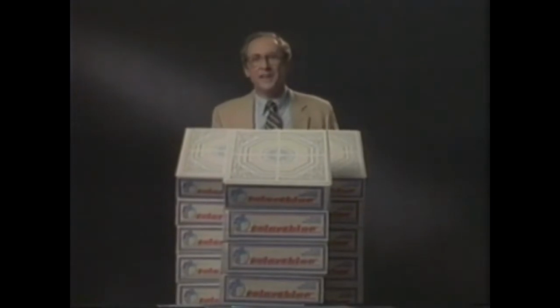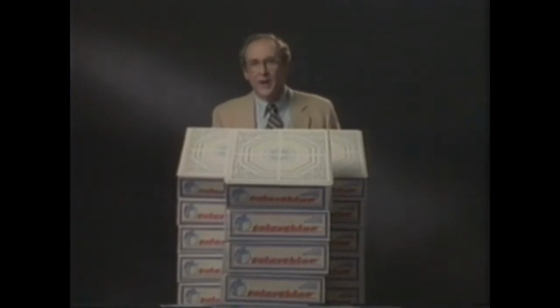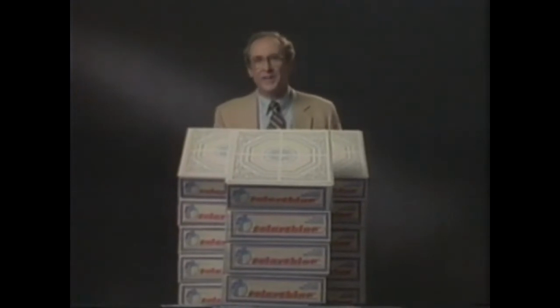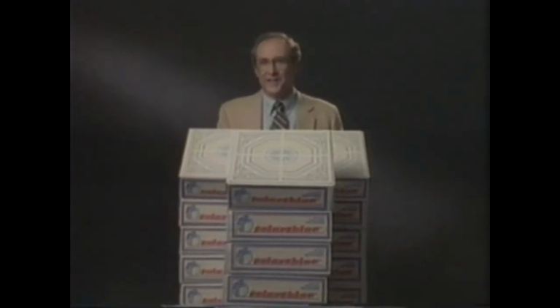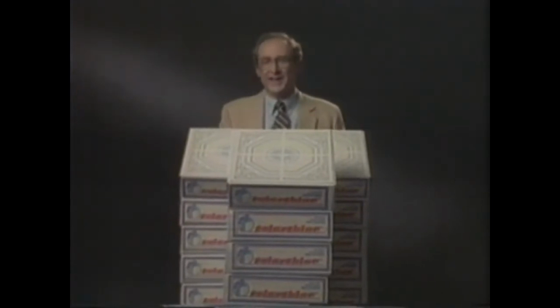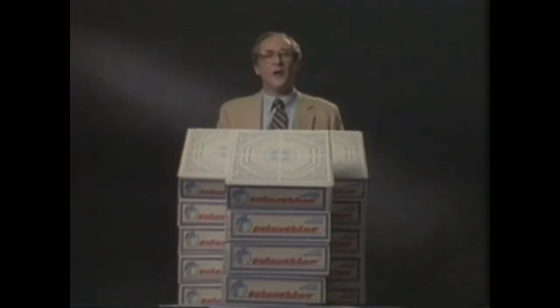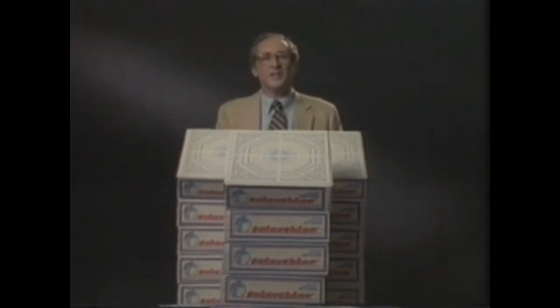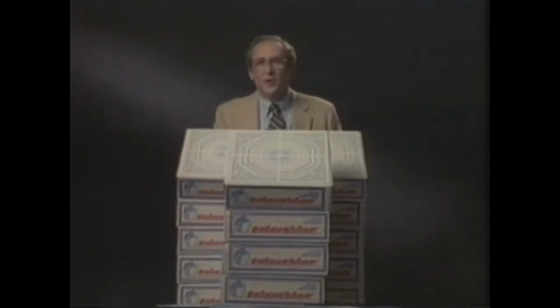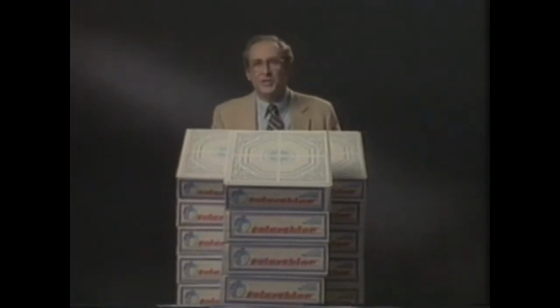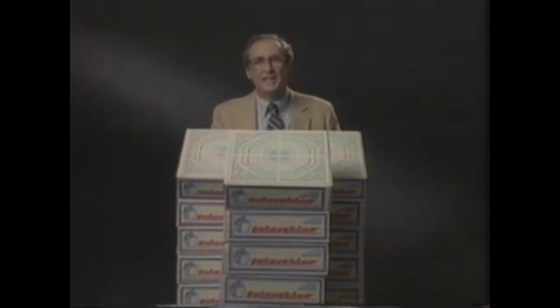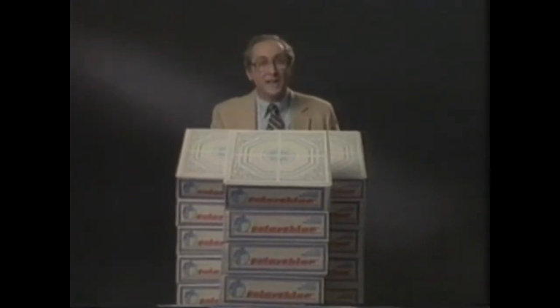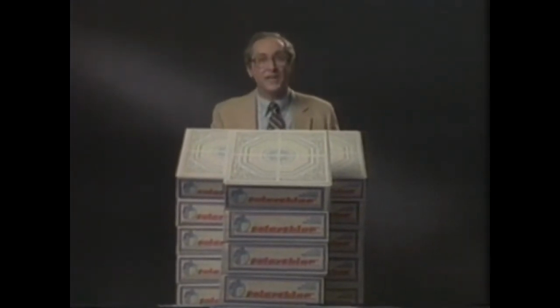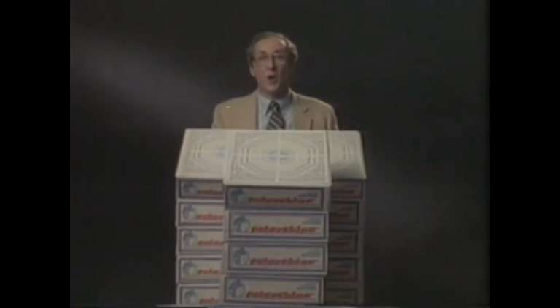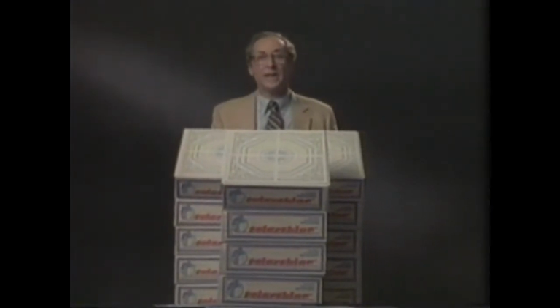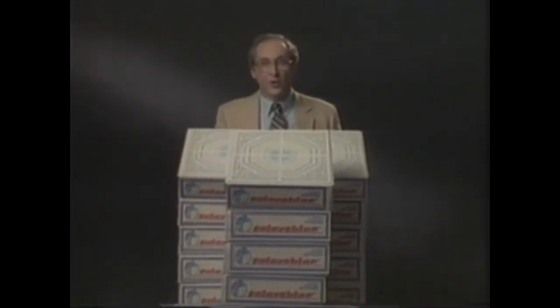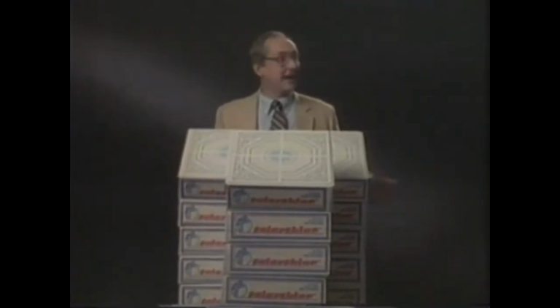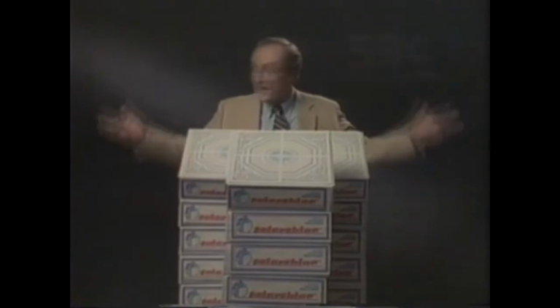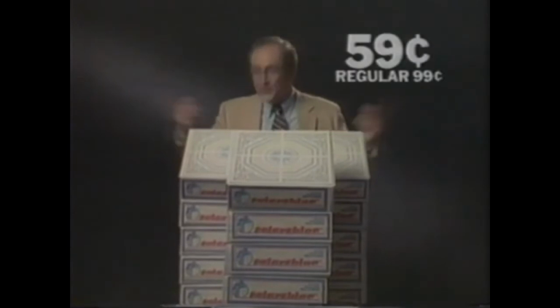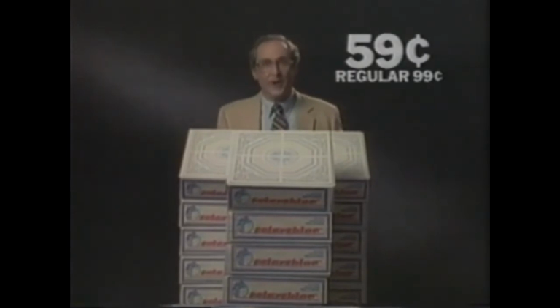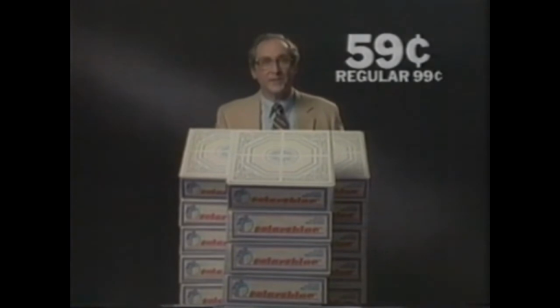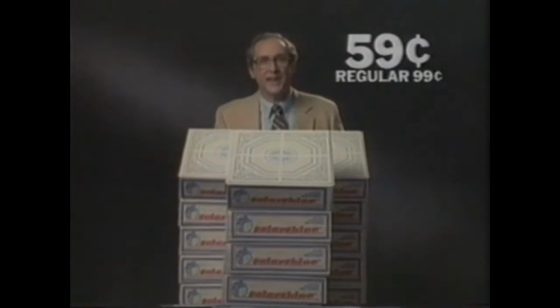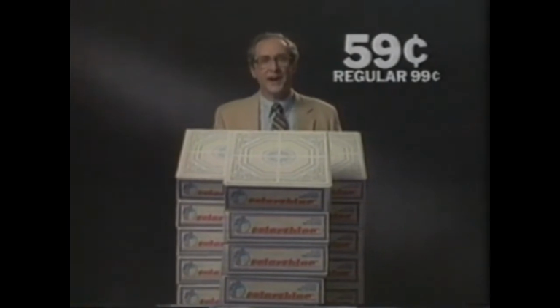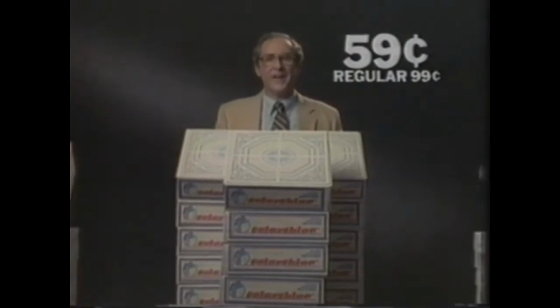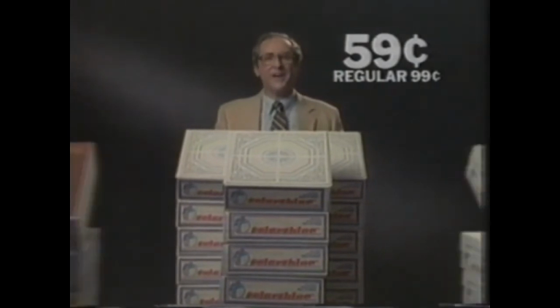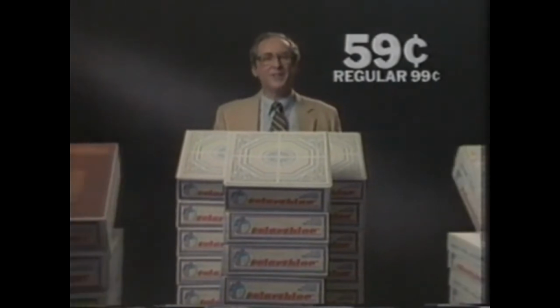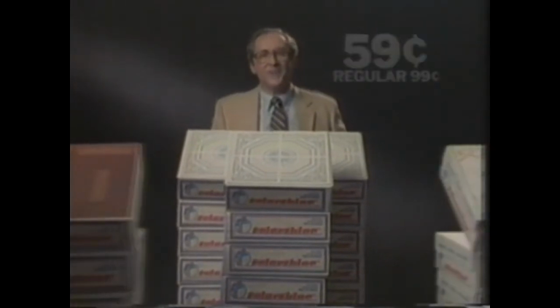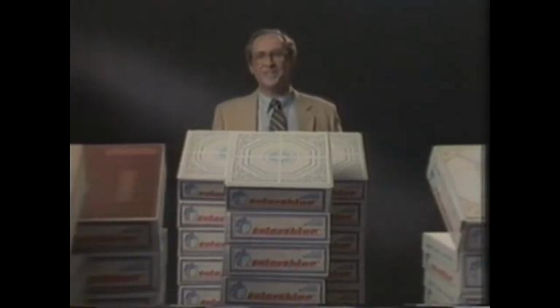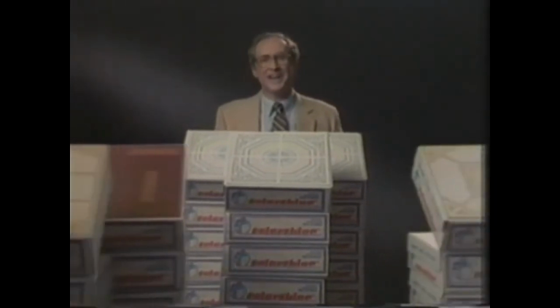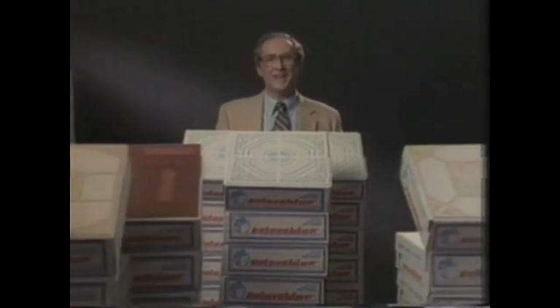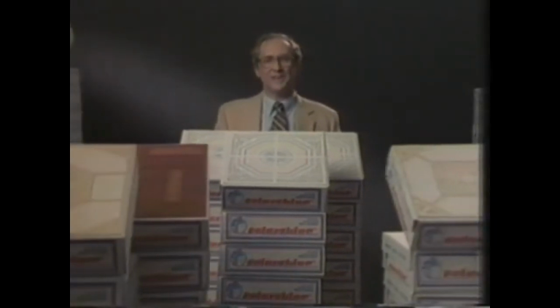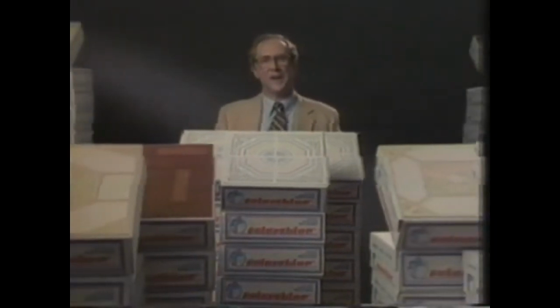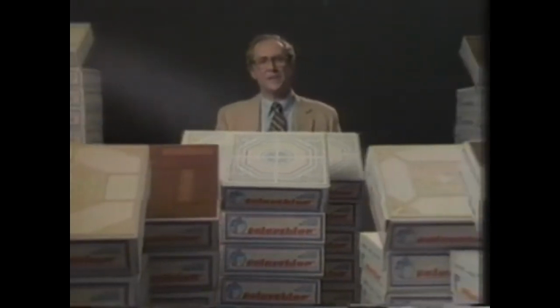Right now at Color Tile, all Solar Shine self-stick no-wax floor tile is 40% off. Five terrific styles and 11 colors.